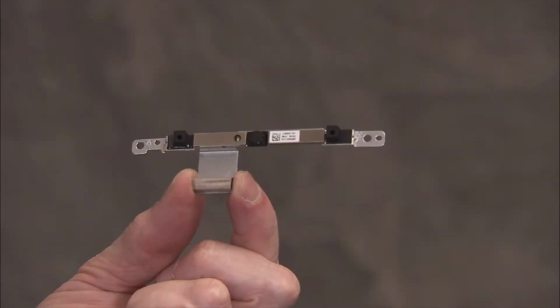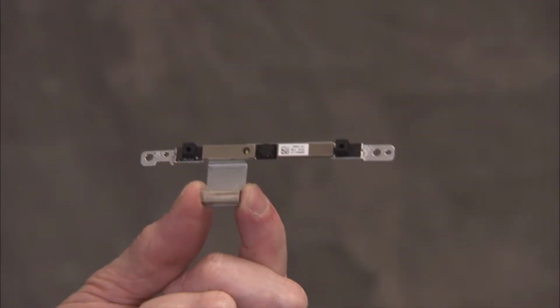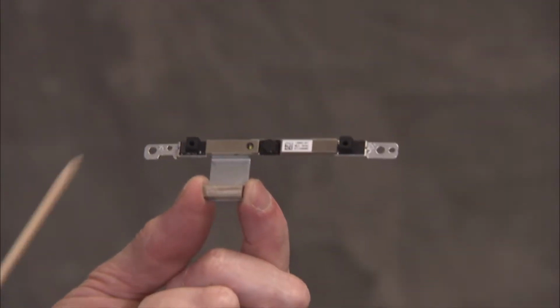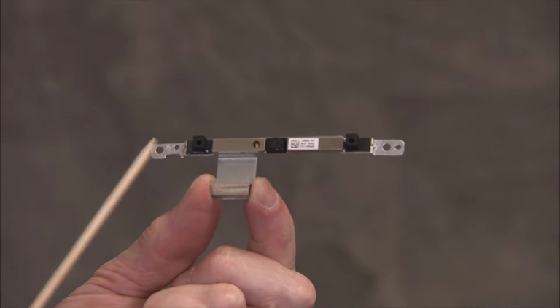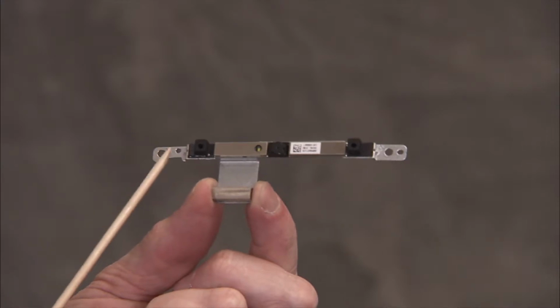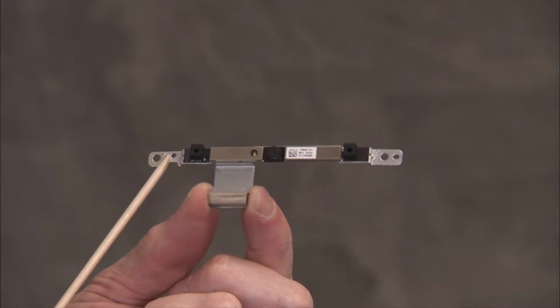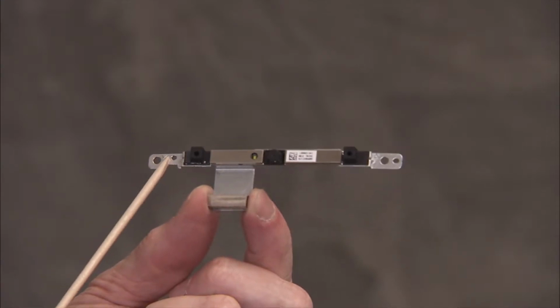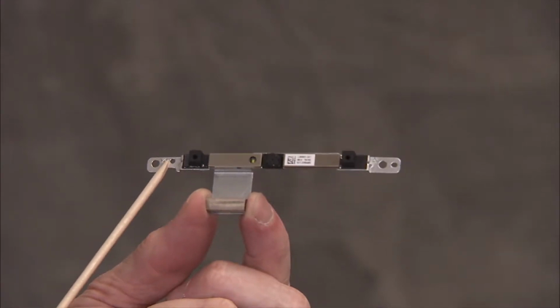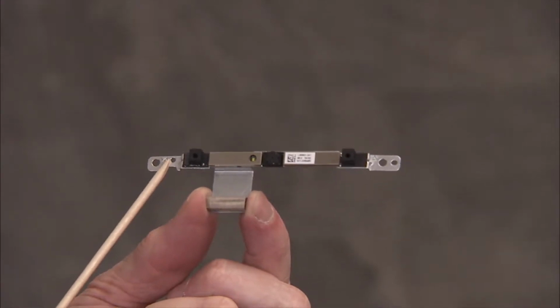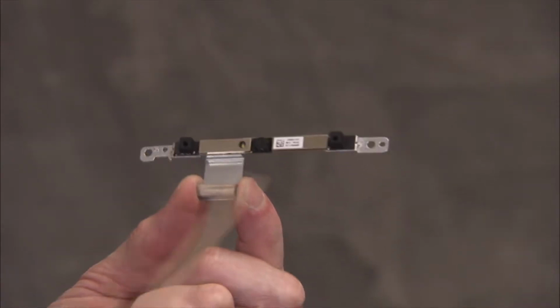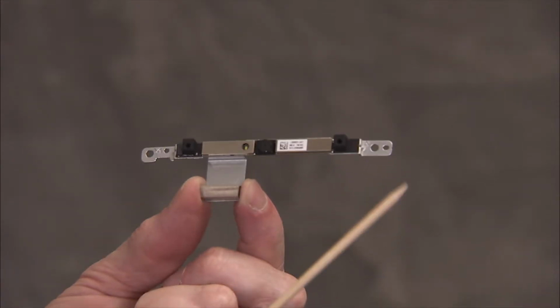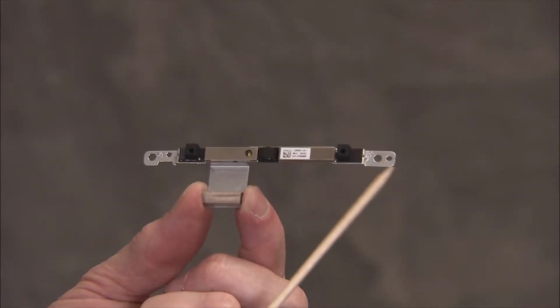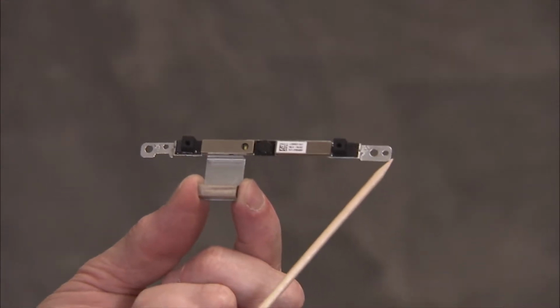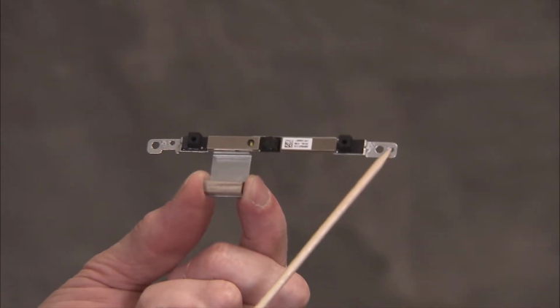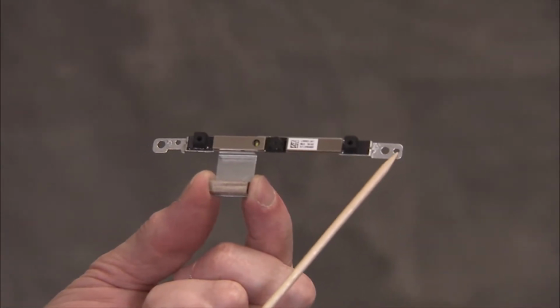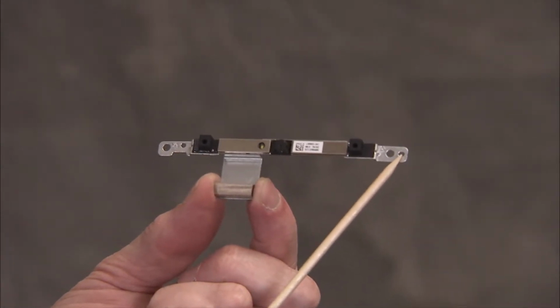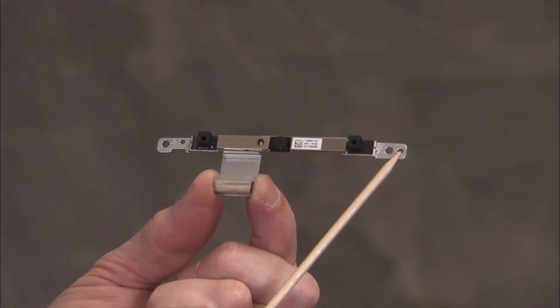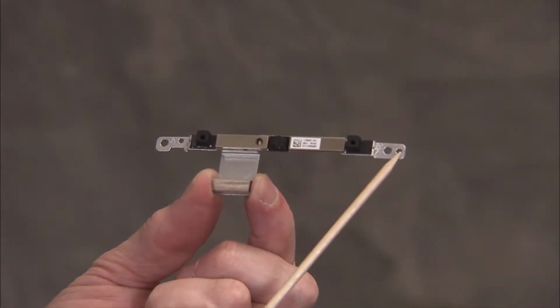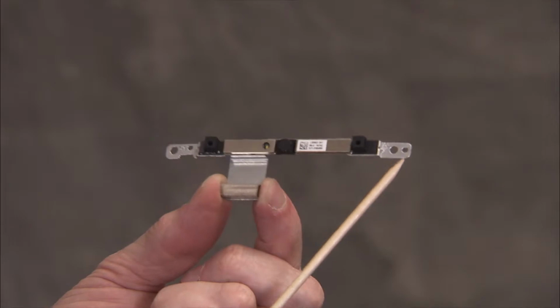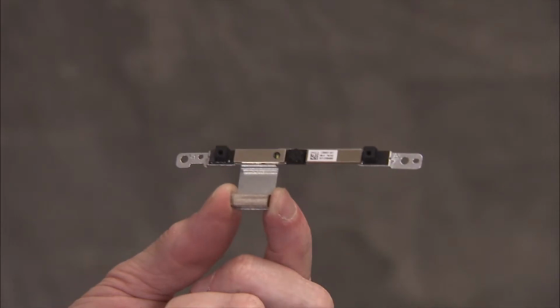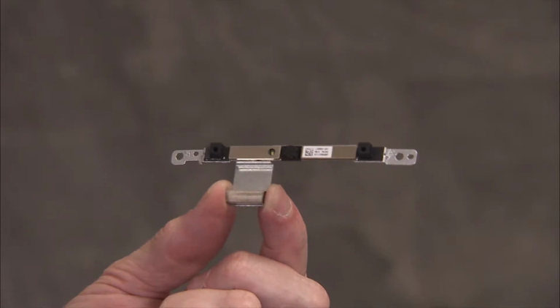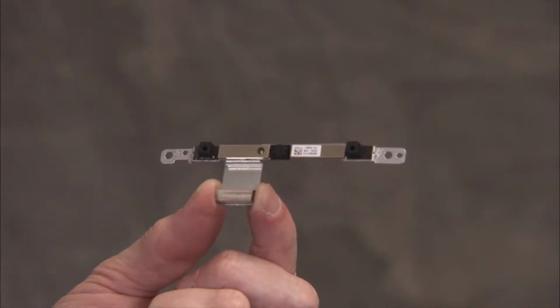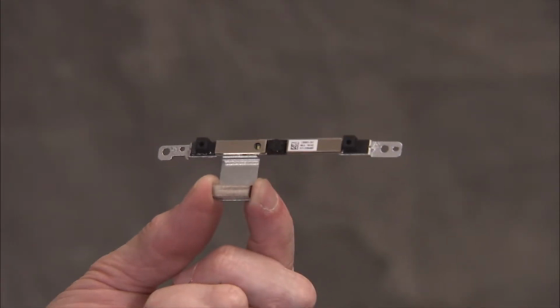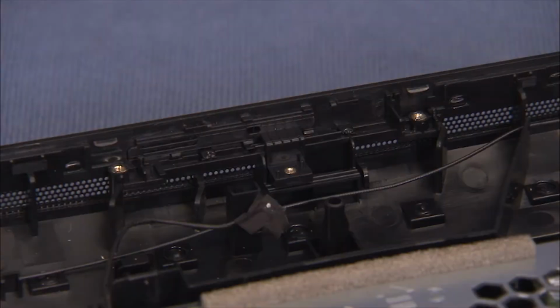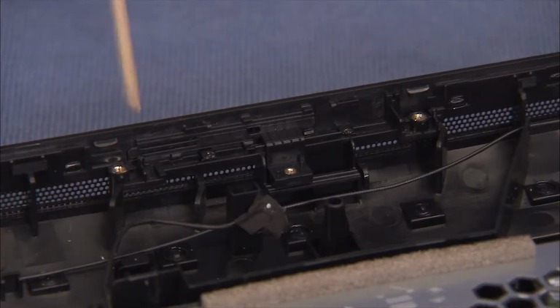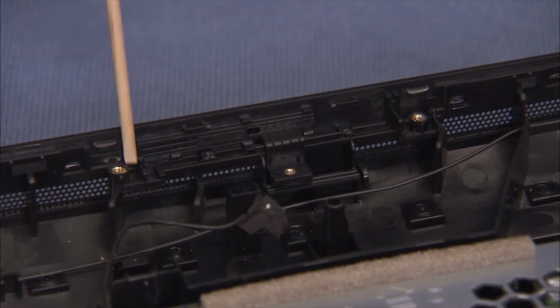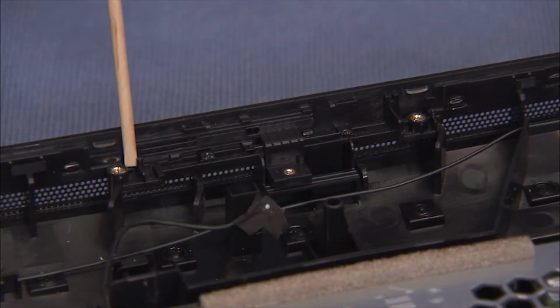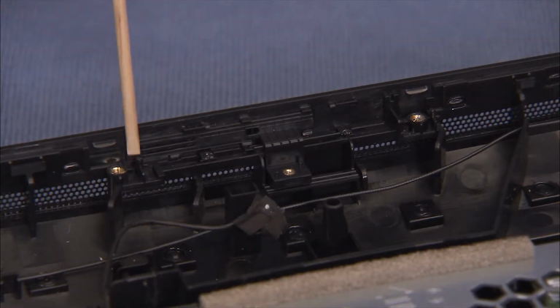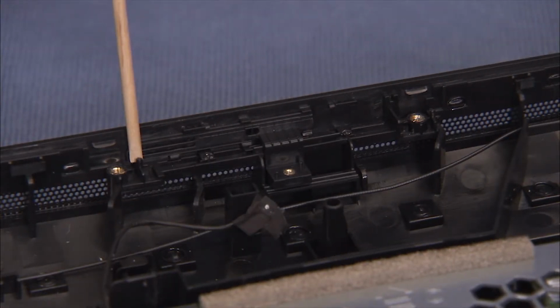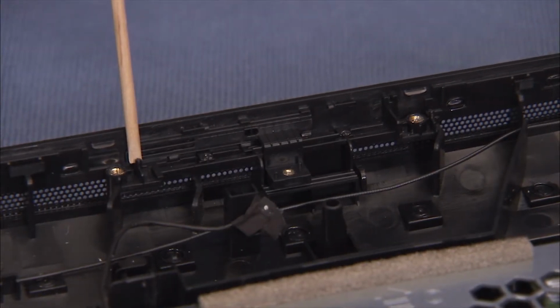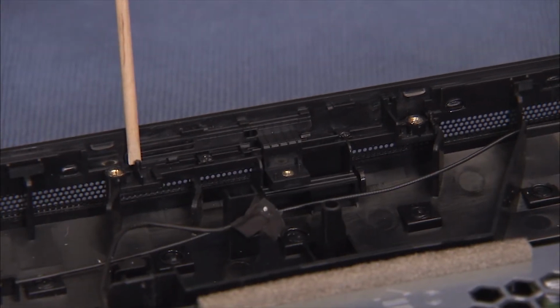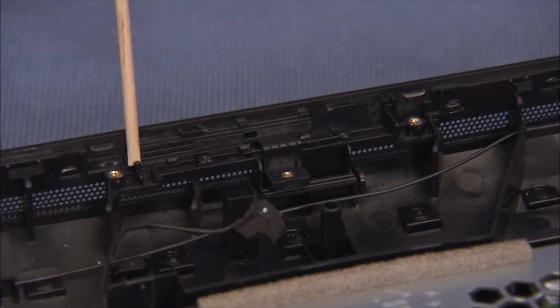There are two small alignment holes on the webcam bracket assembly that align over two alignment pegs on the LCD panel assembly.